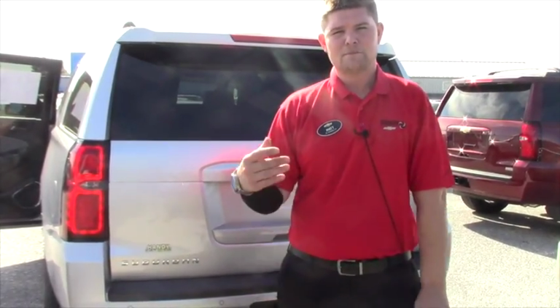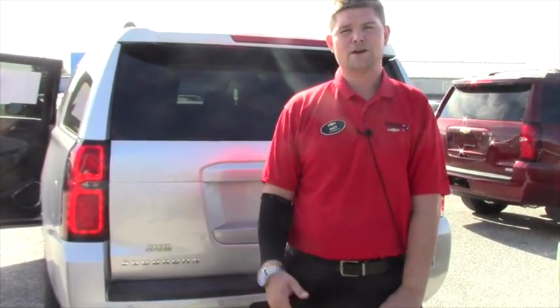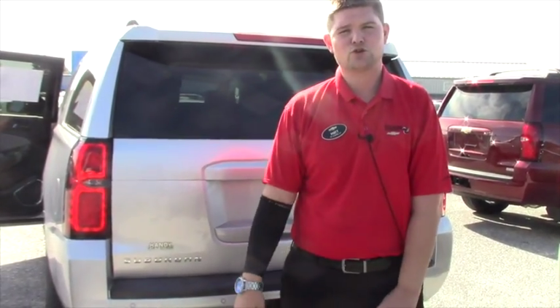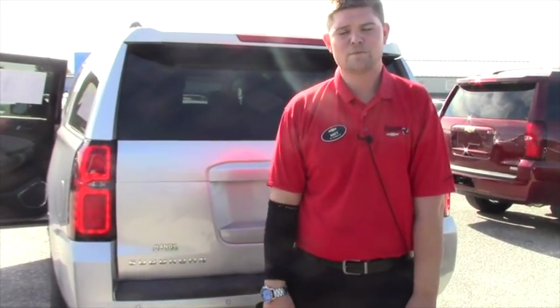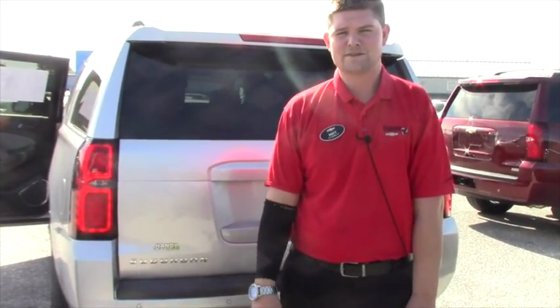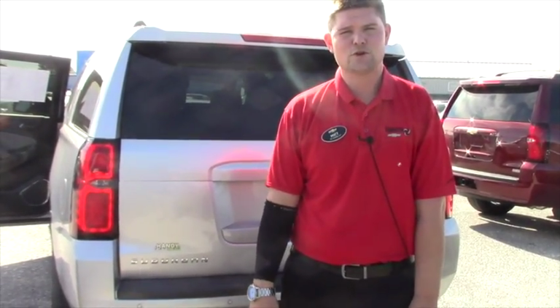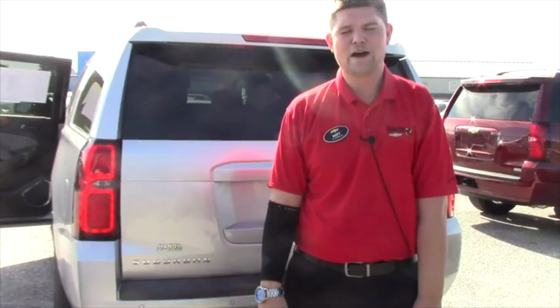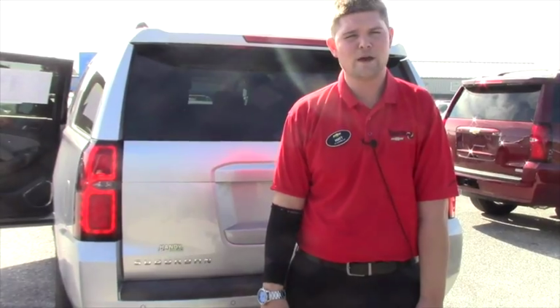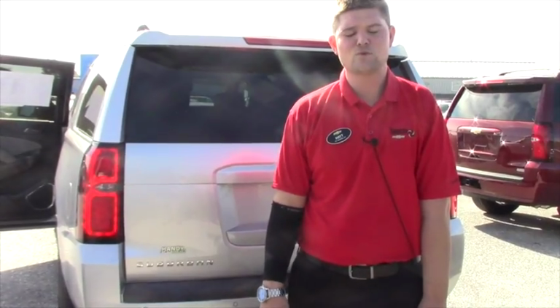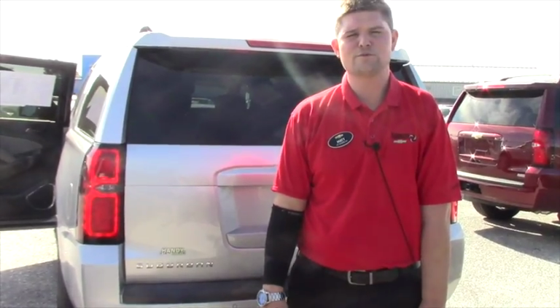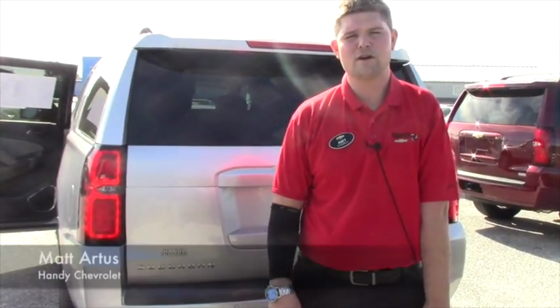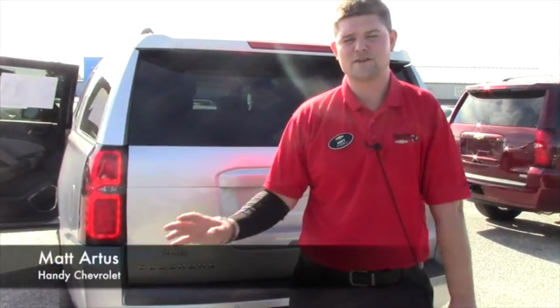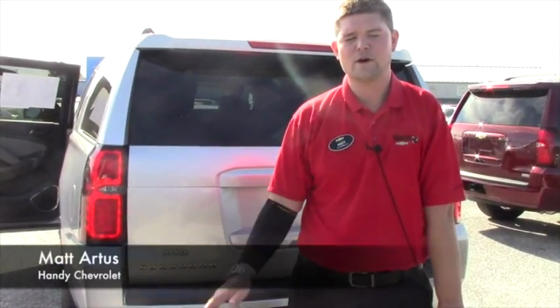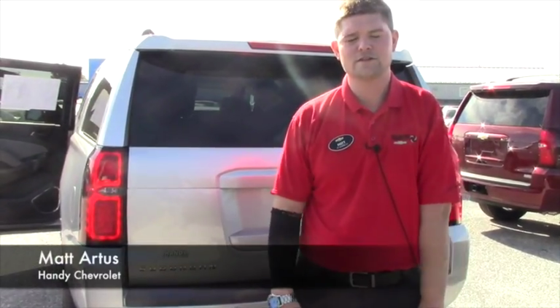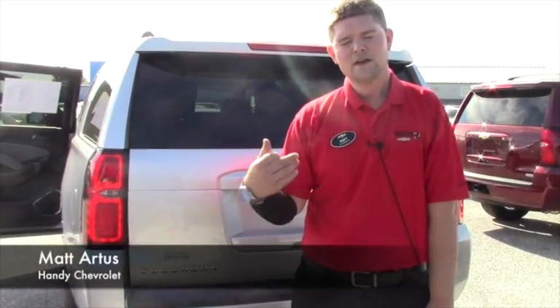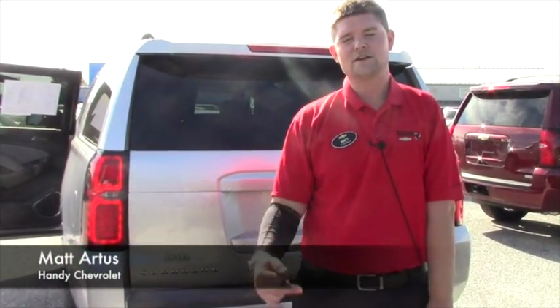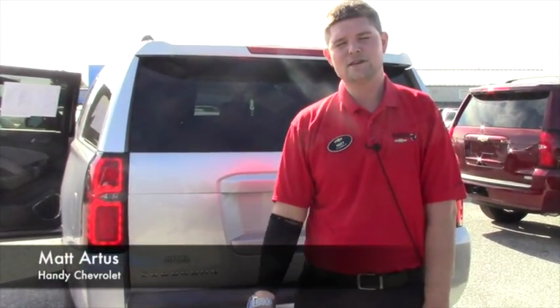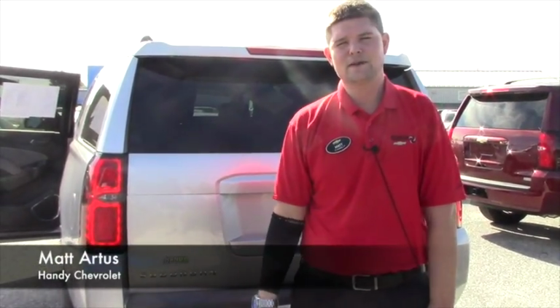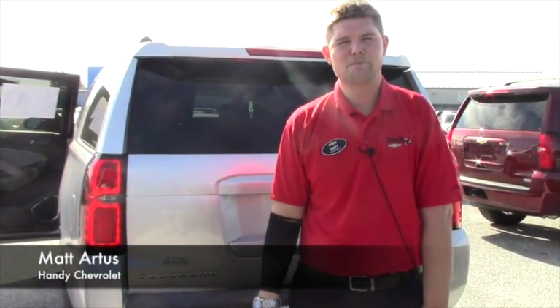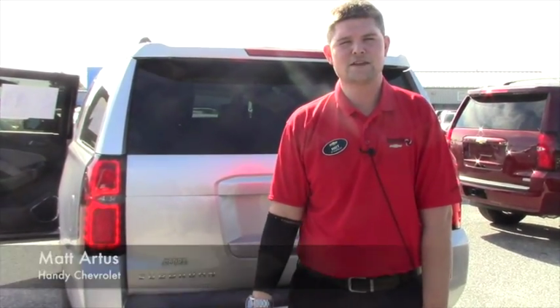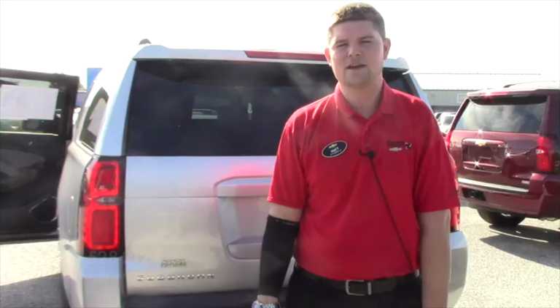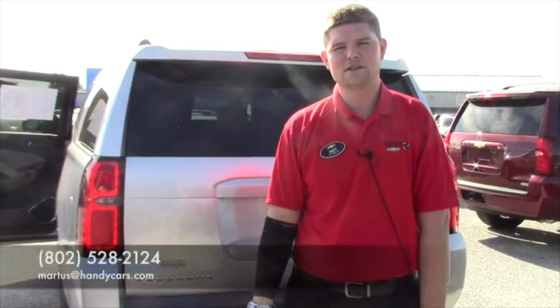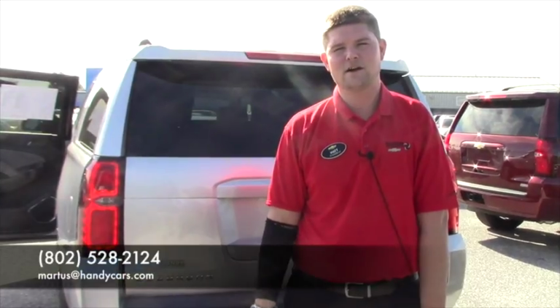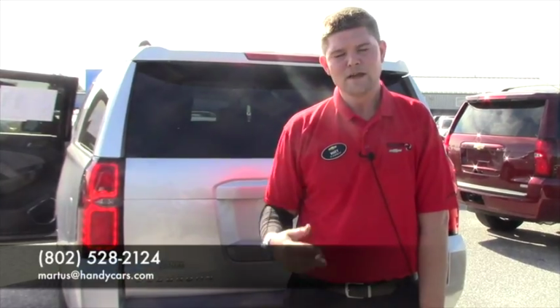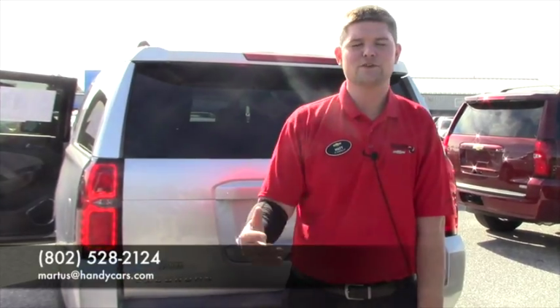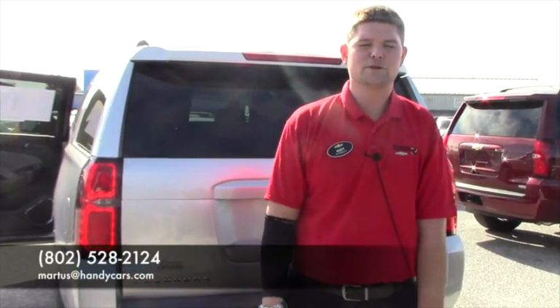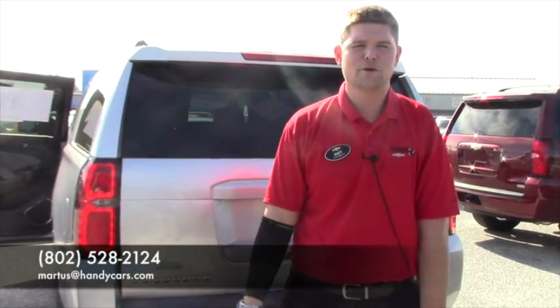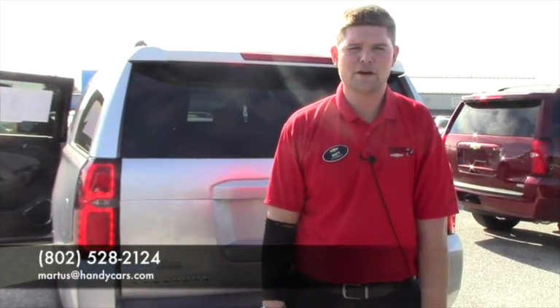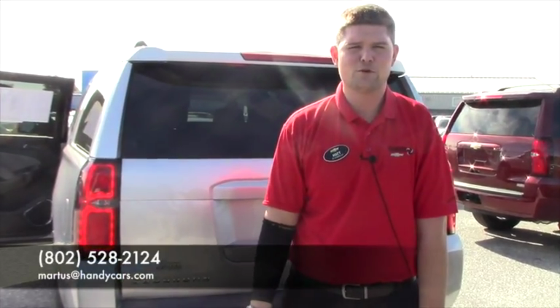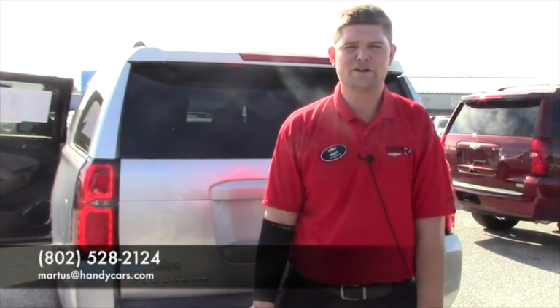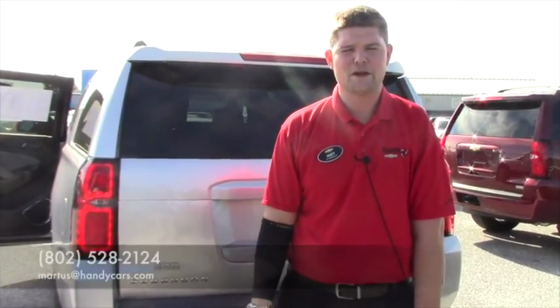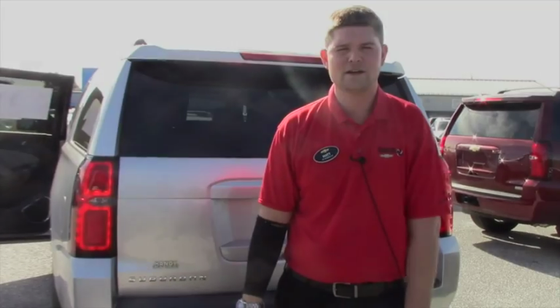My number here at the showroom is 802-528-2124. I'll answer any questions. You can also email me at MRtis at handycars.com. Thank you so much for your inquiry and I look forward to hearing from you. Have a great day.